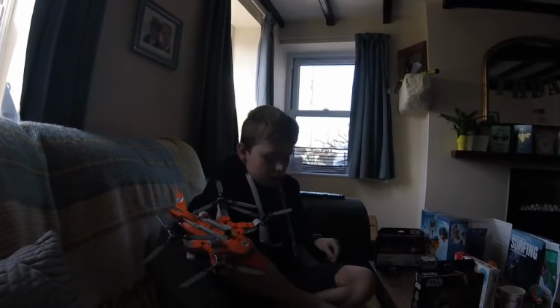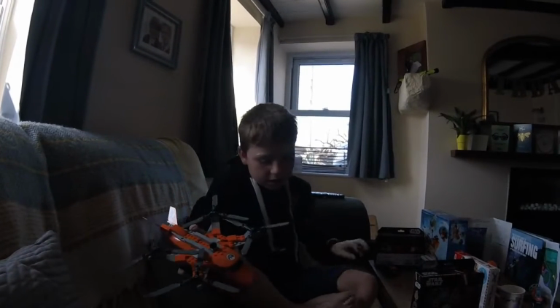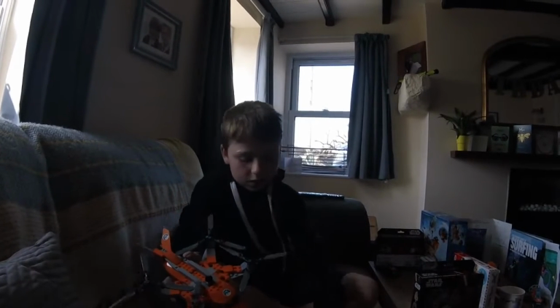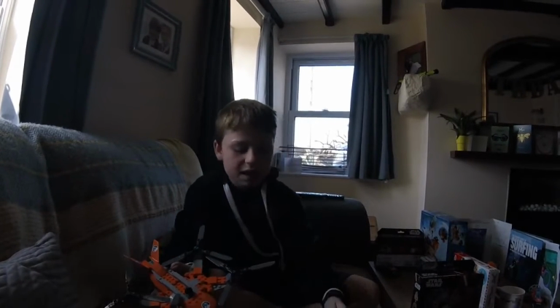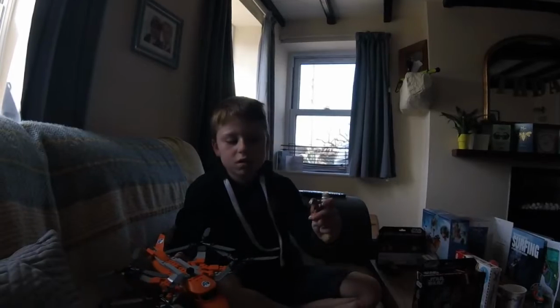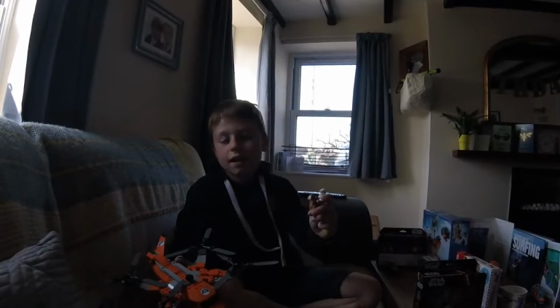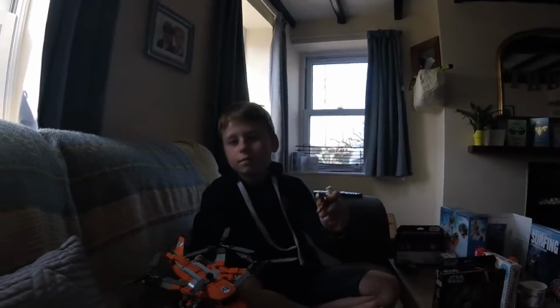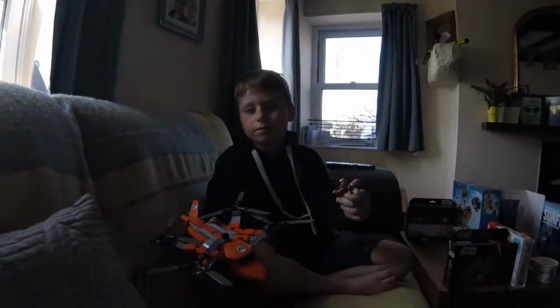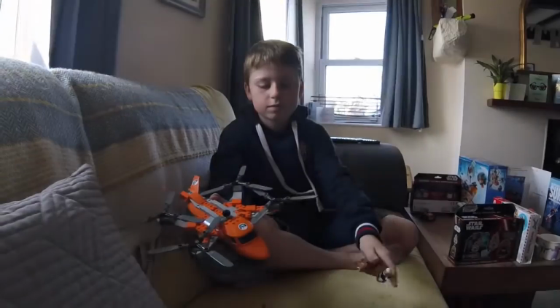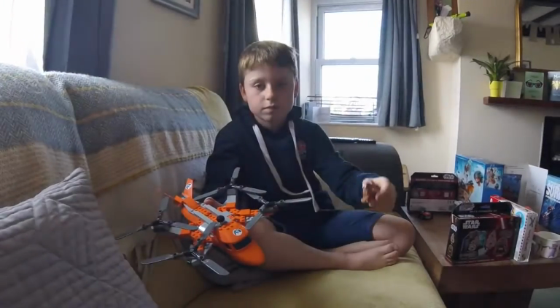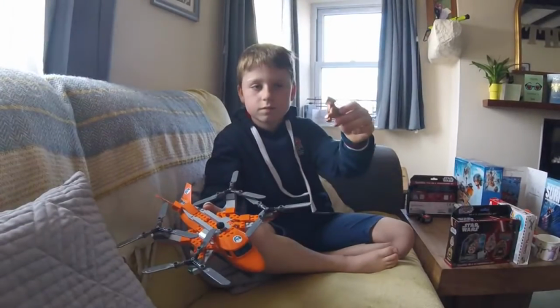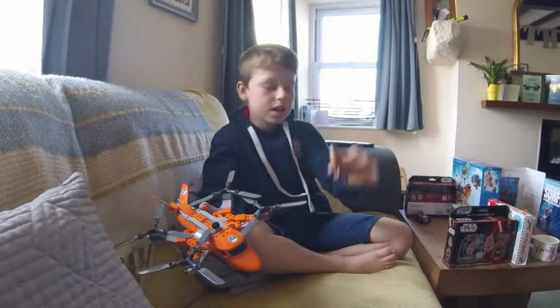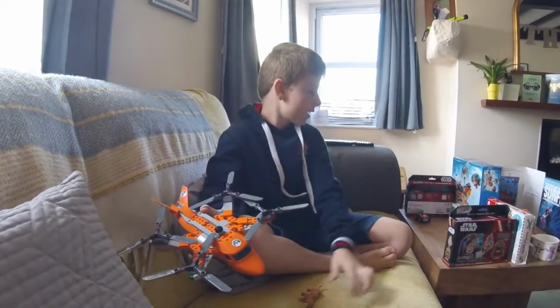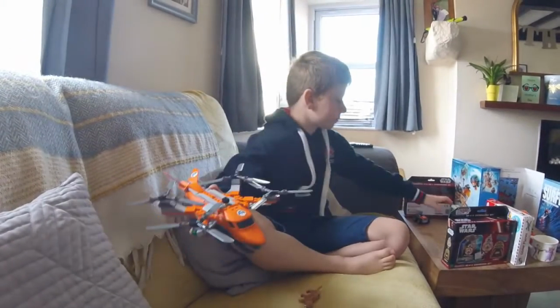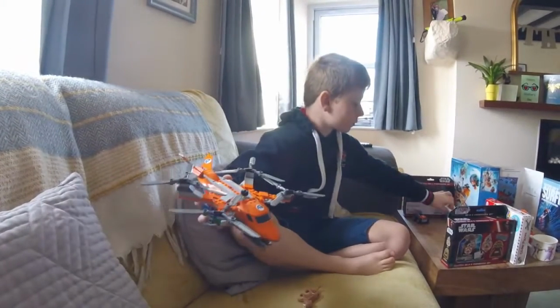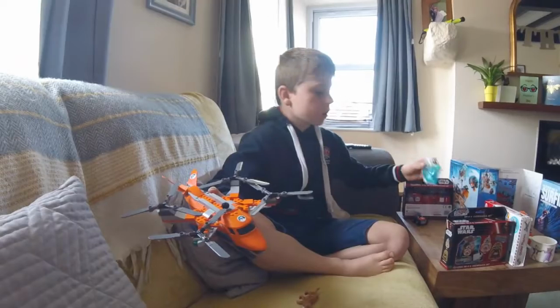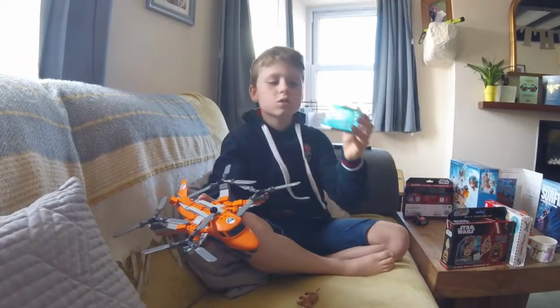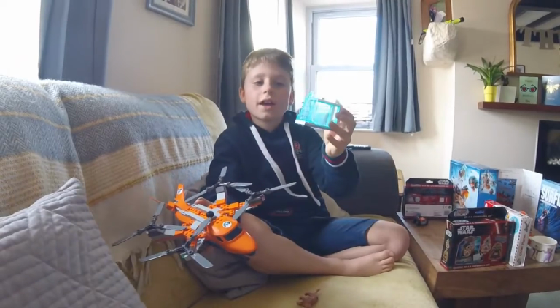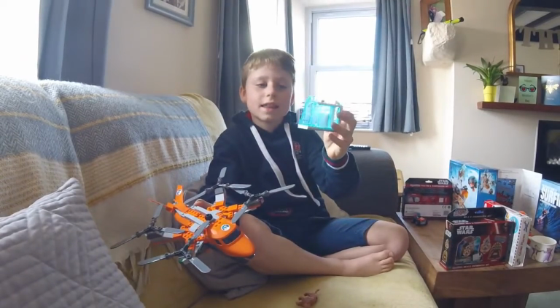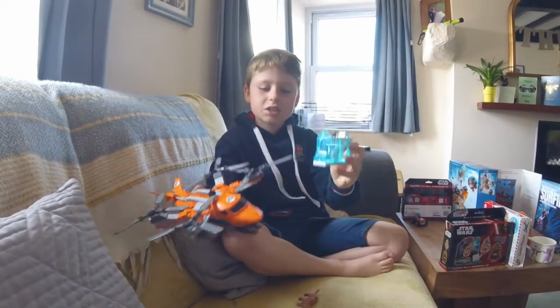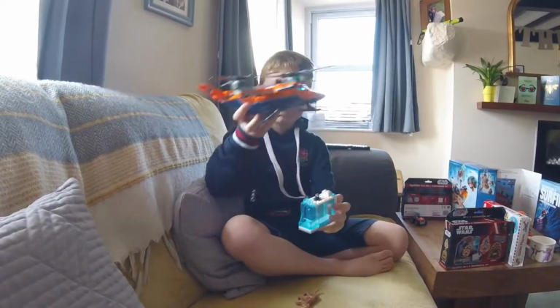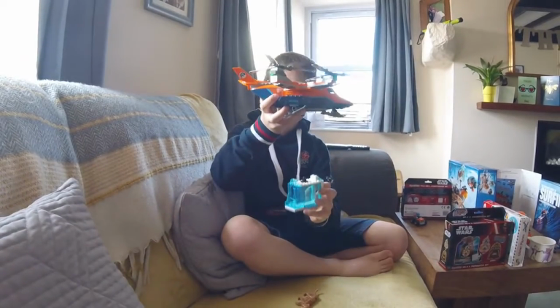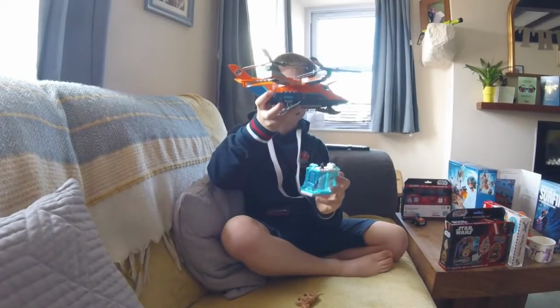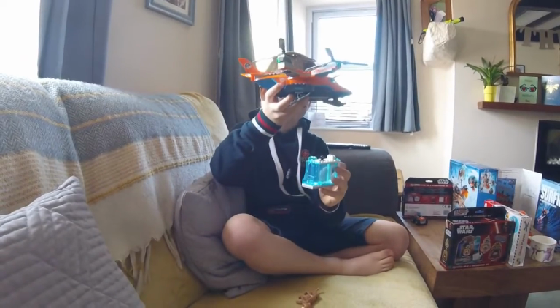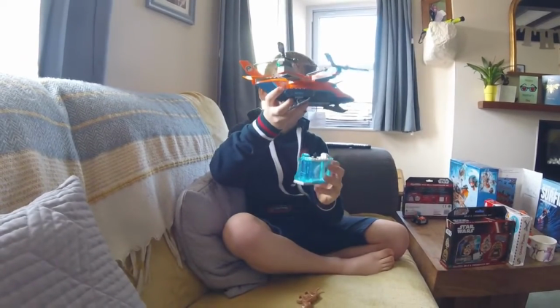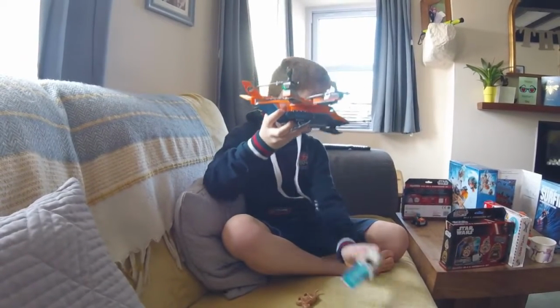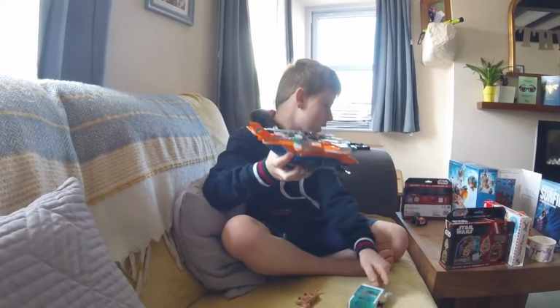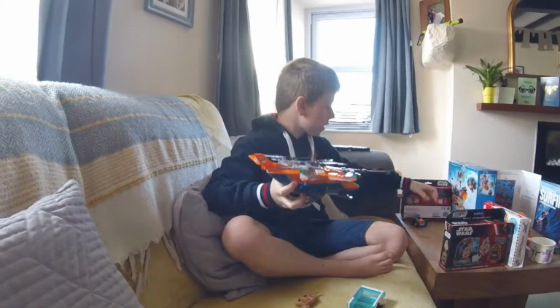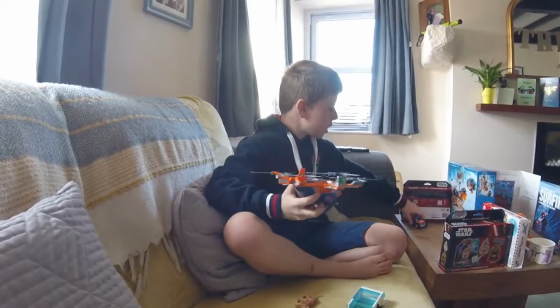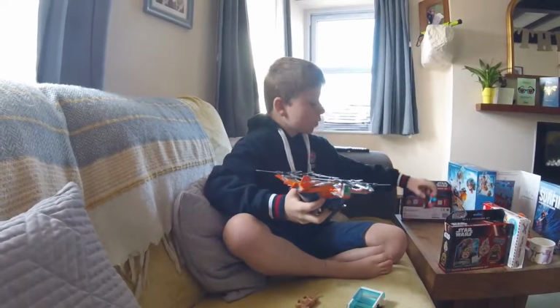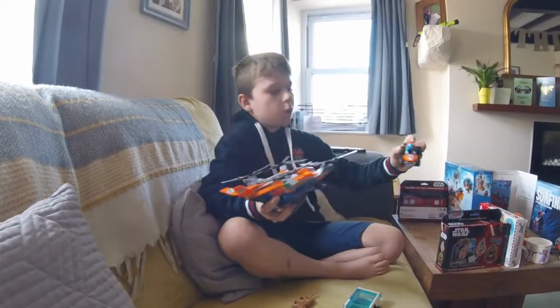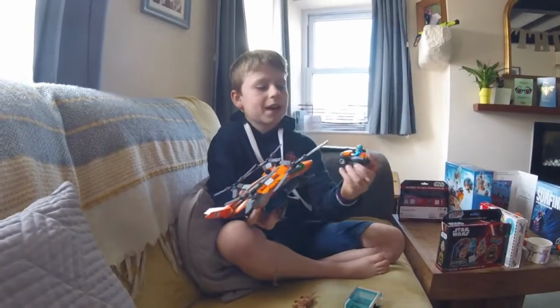And then we've got the saber tooth tiger that goes in this, which hooks onto this helicopter. And then we've got the quad bike.